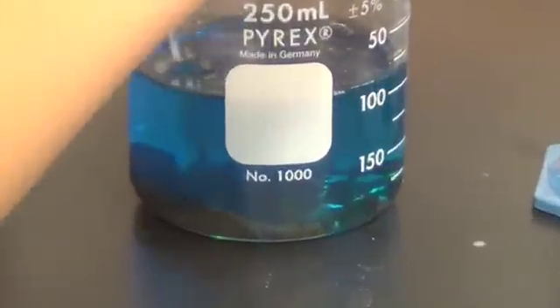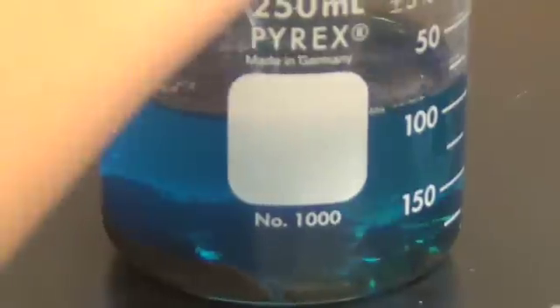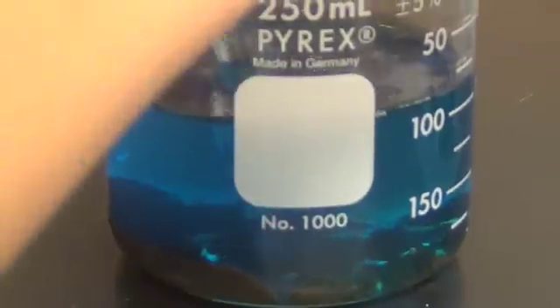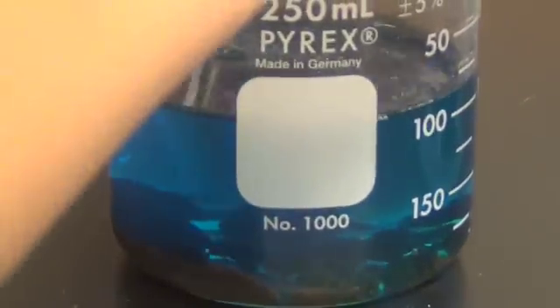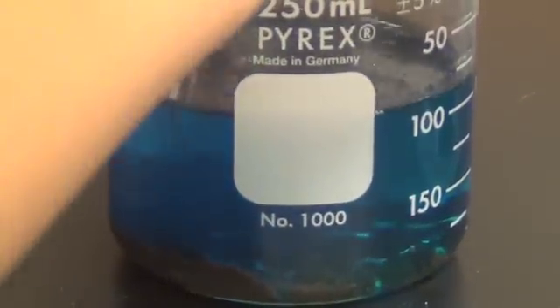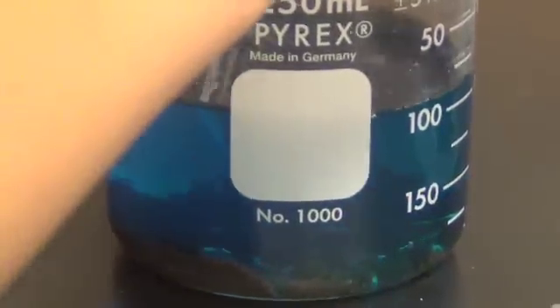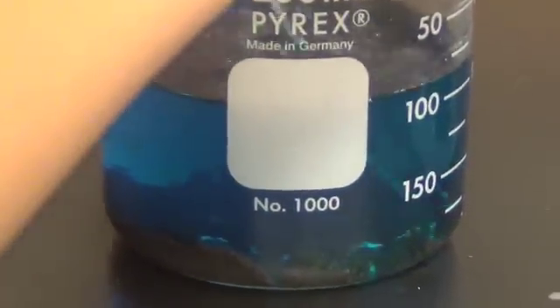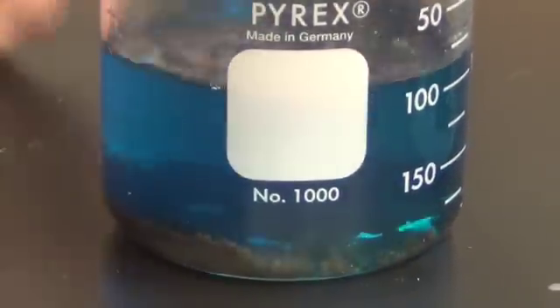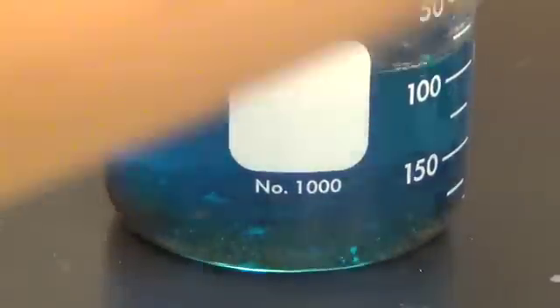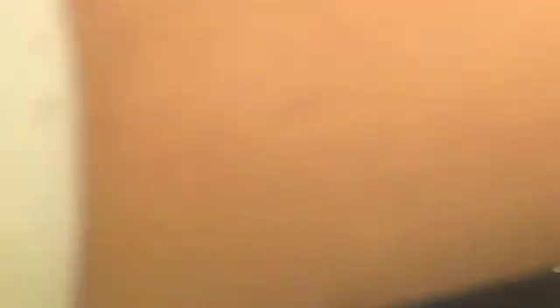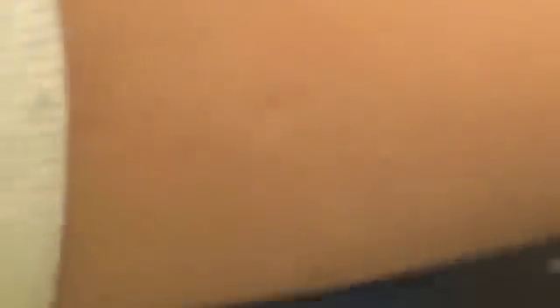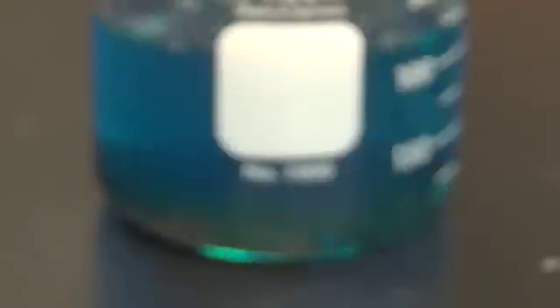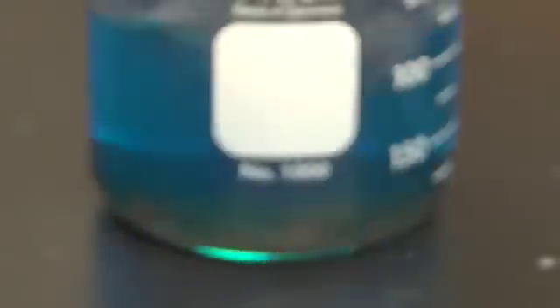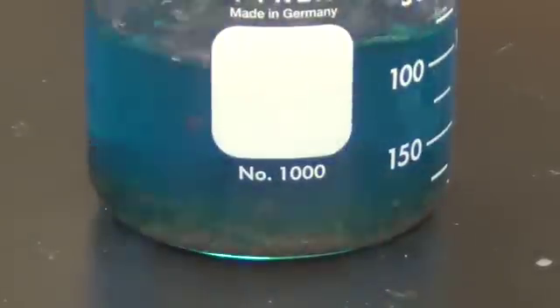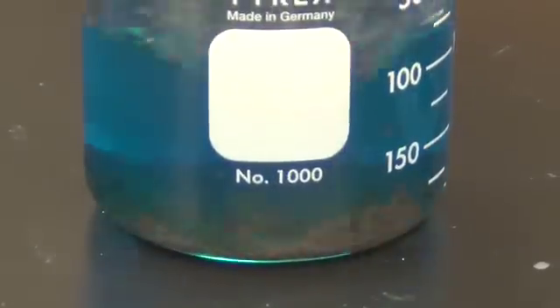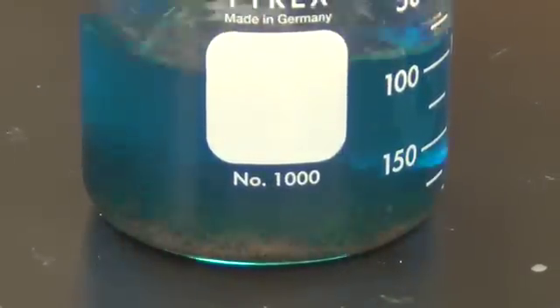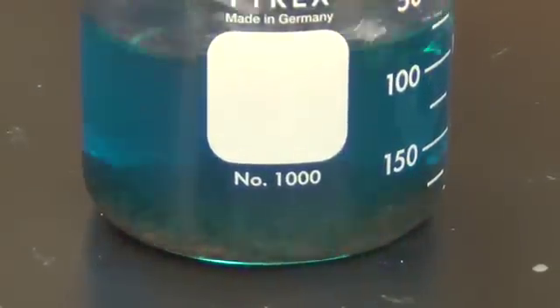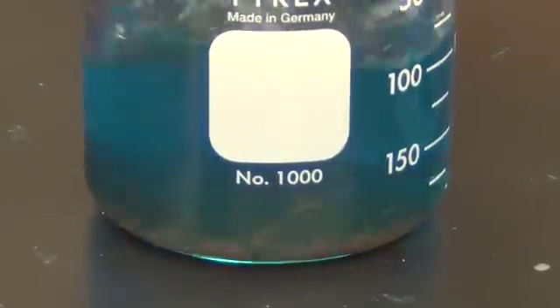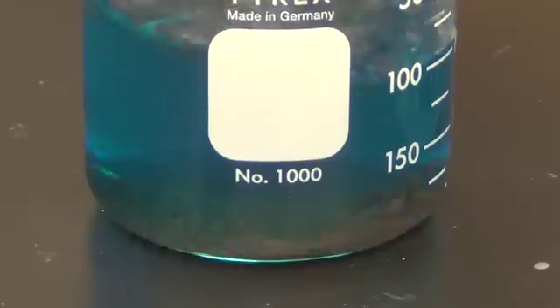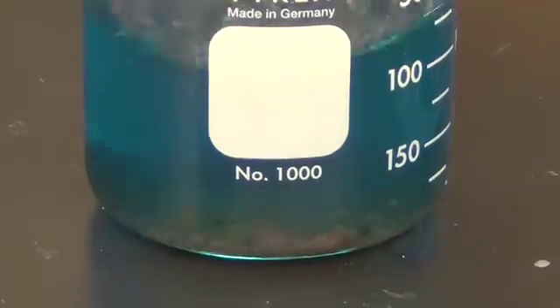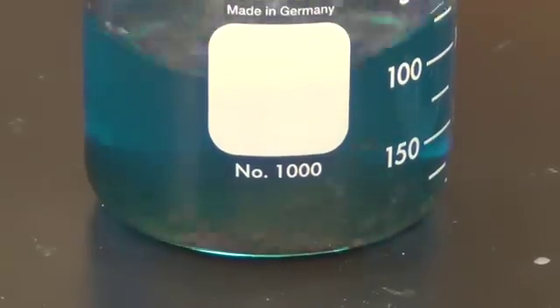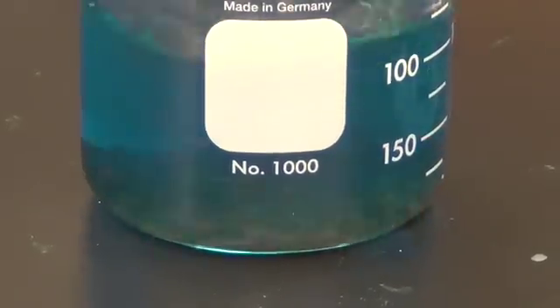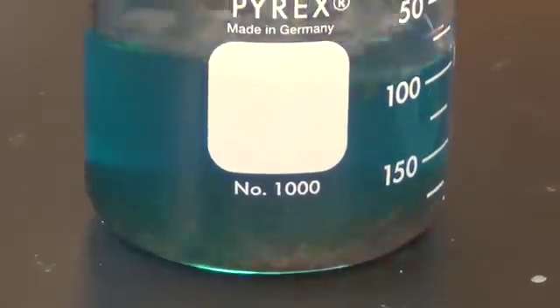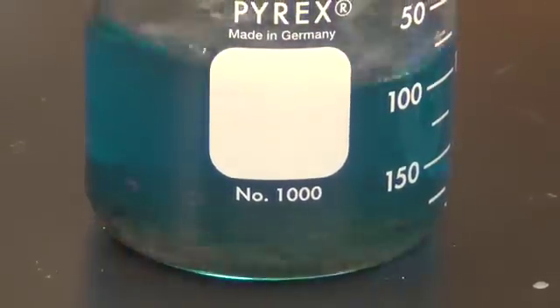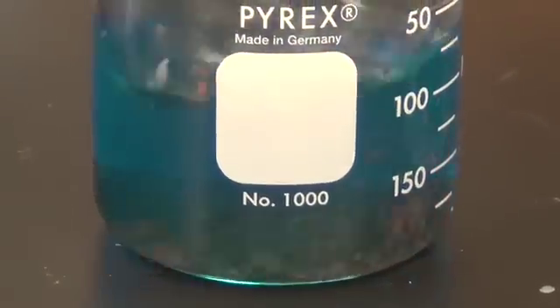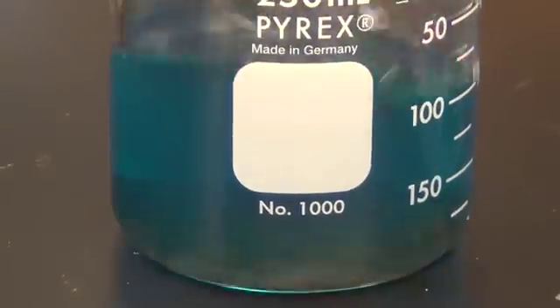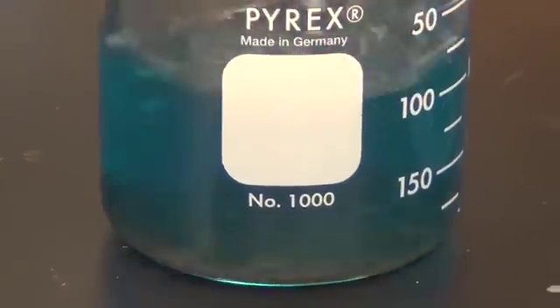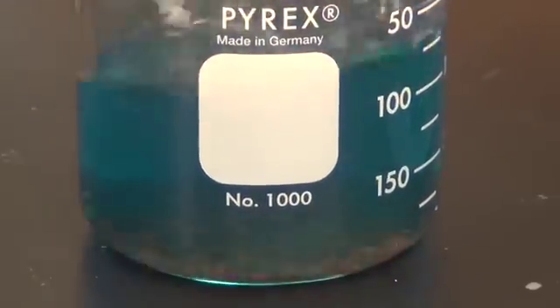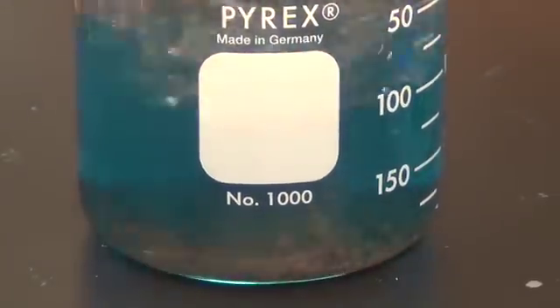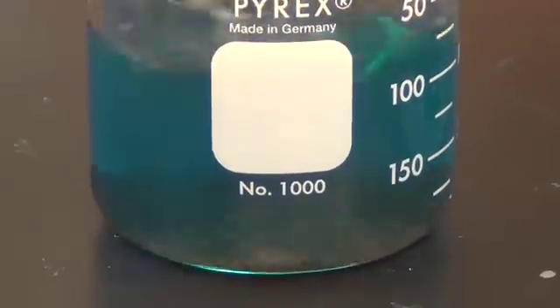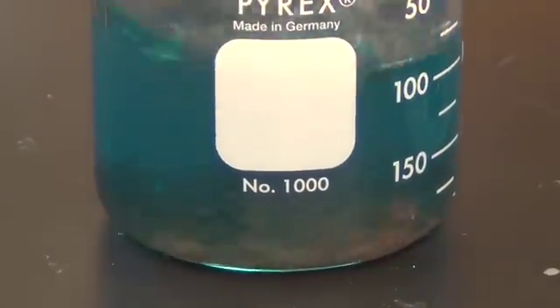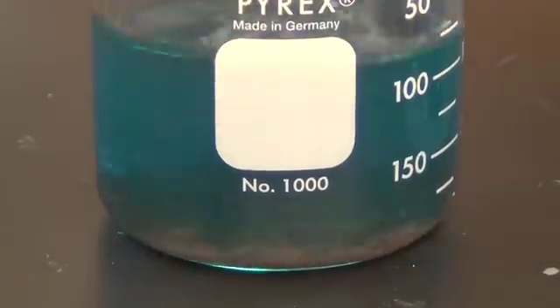Wait, actually wait — something did happen. Go, go, stir, stir. That worked really fast. Brown. Is that brown? Look. This is a much better idea — this is a much better trial than yesterday.